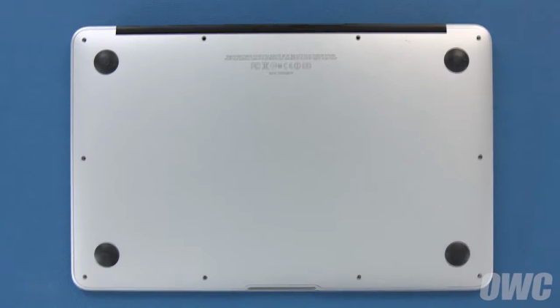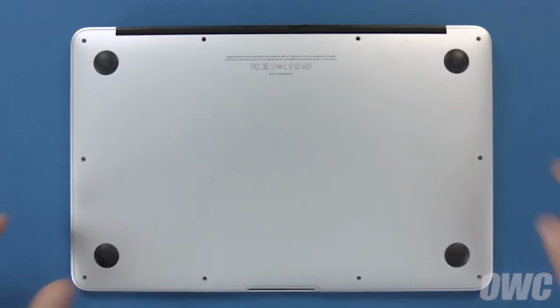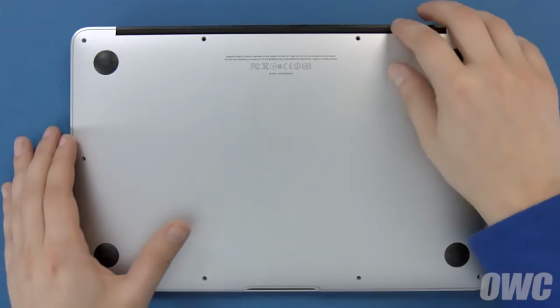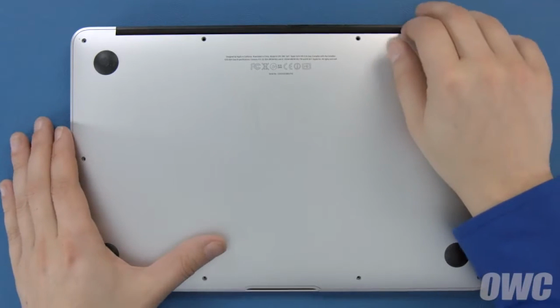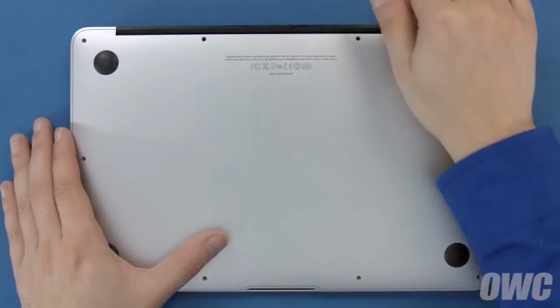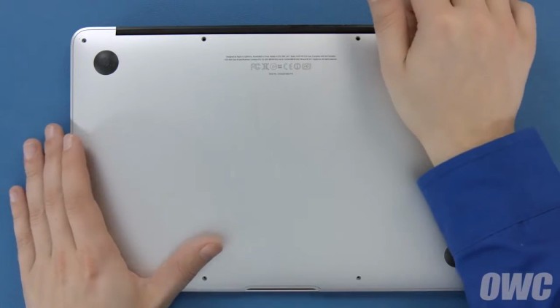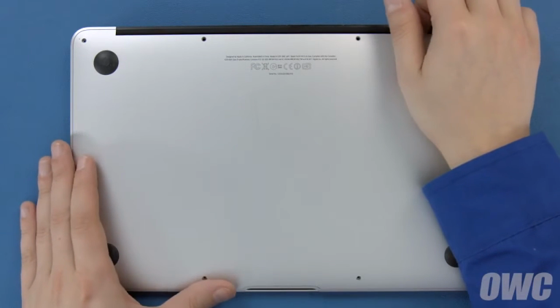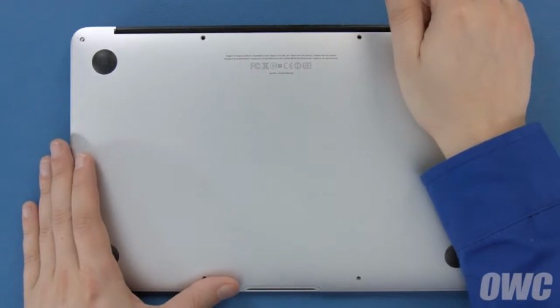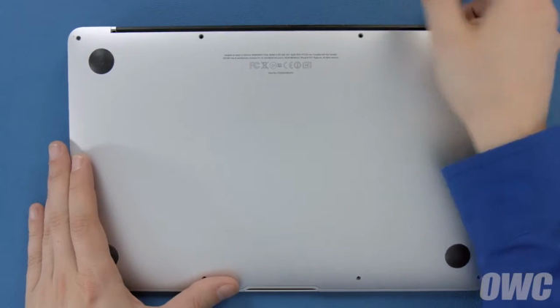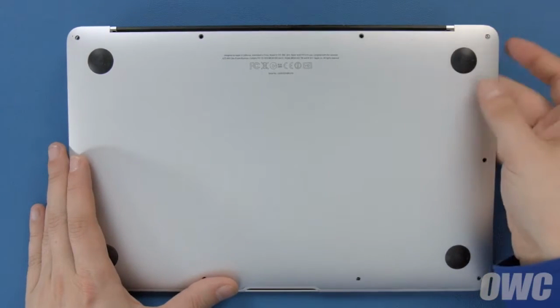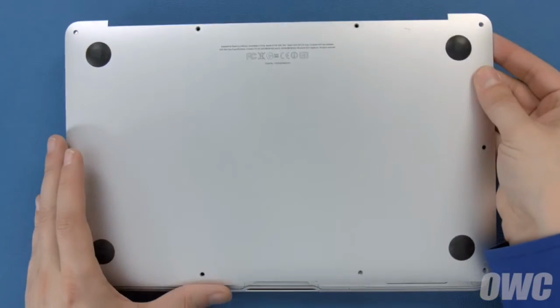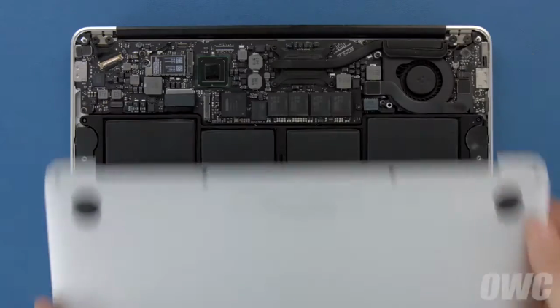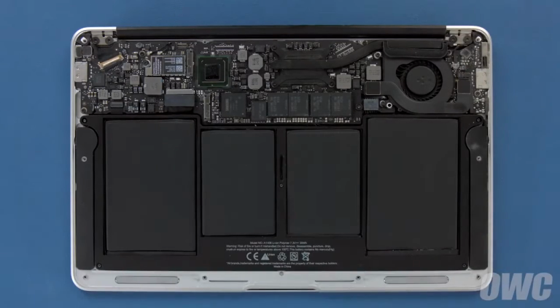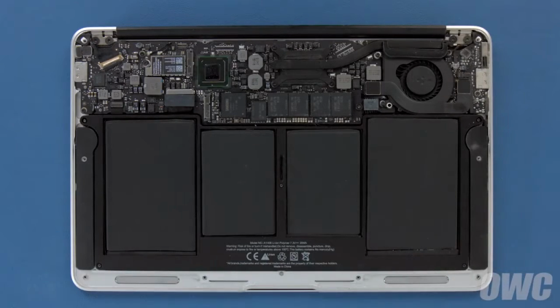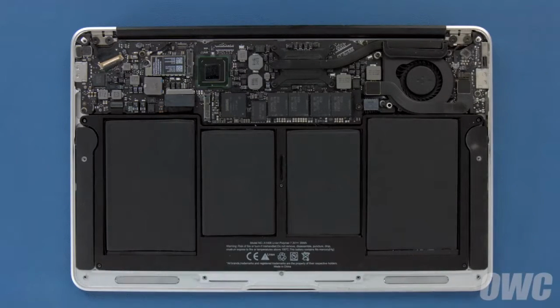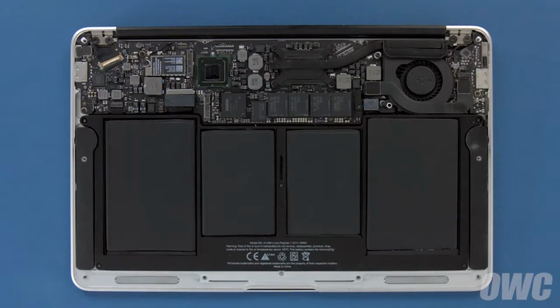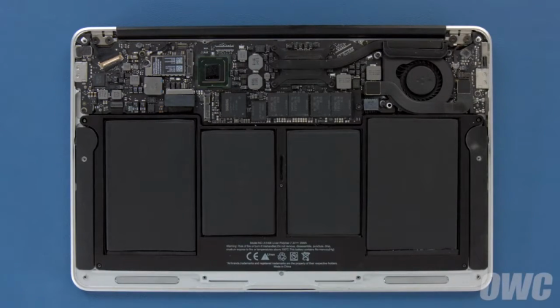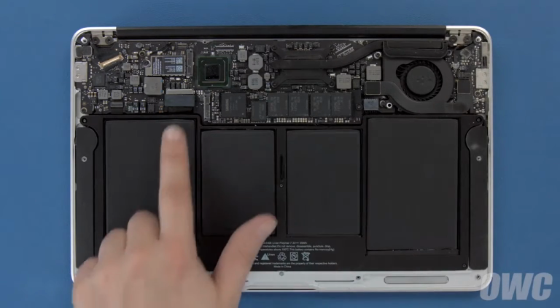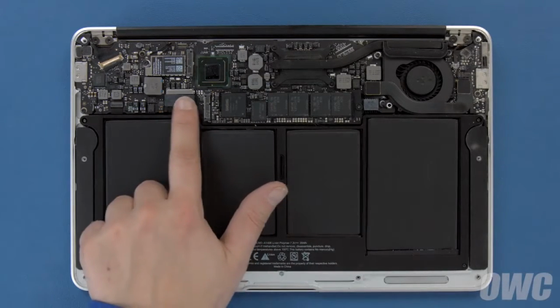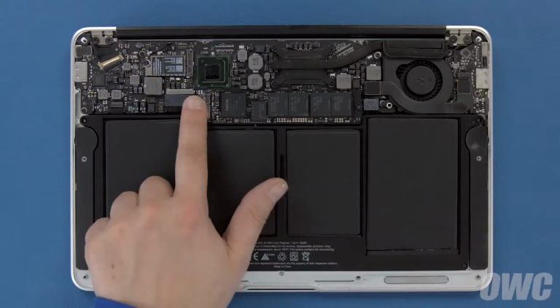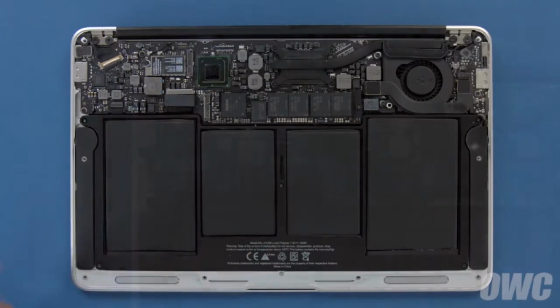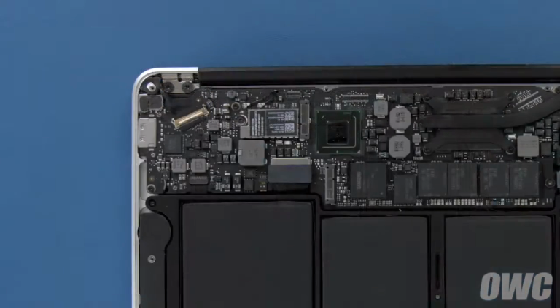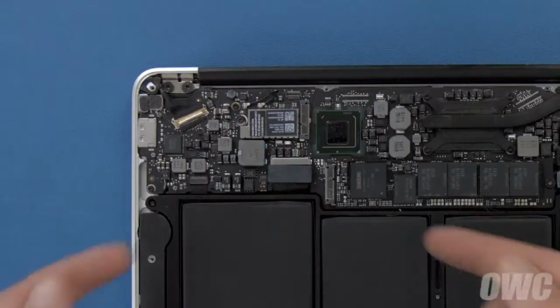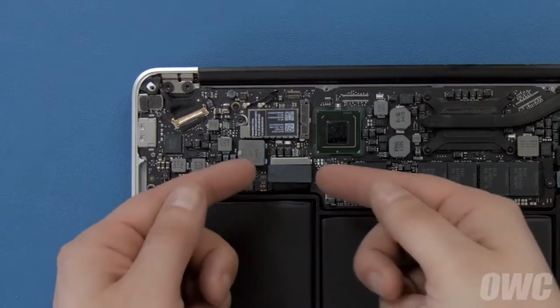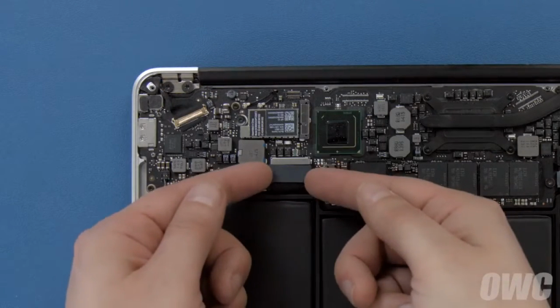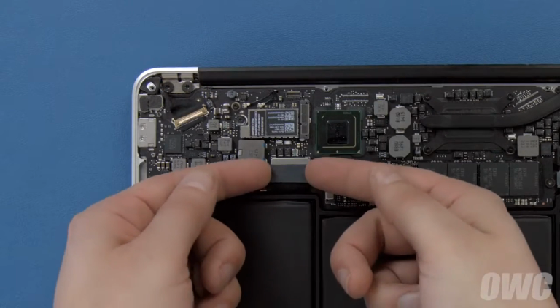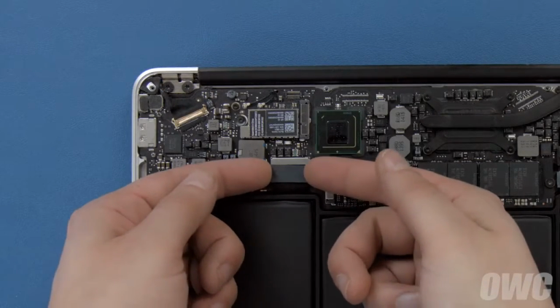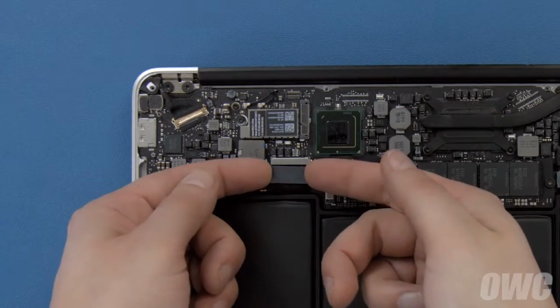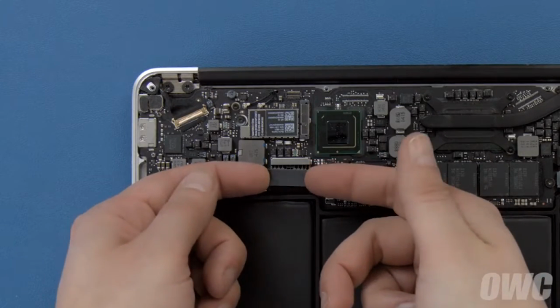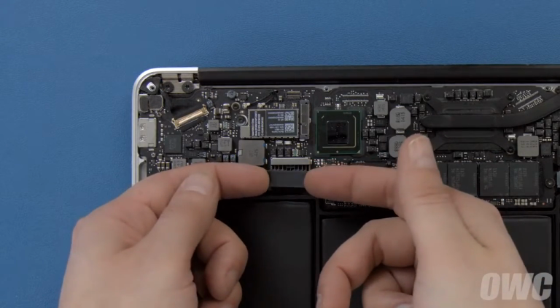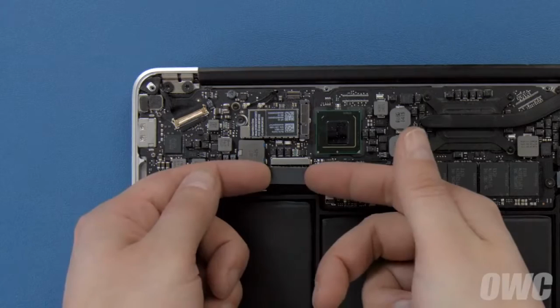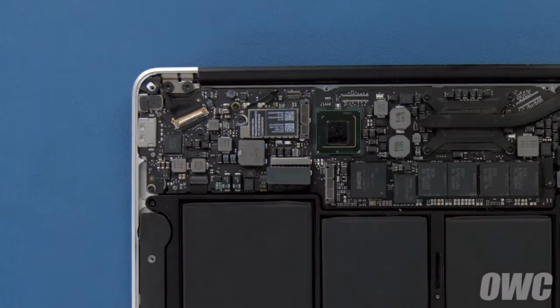You can now lift the bottom cover up and off. There's a snap underneath near the center, so you may have to pull a bit to detach it. The battery connector is located here. To detach the battery, gently lift up on the edges of the battery connector until it comes out of its socket.